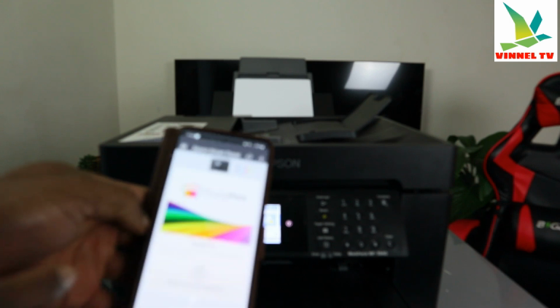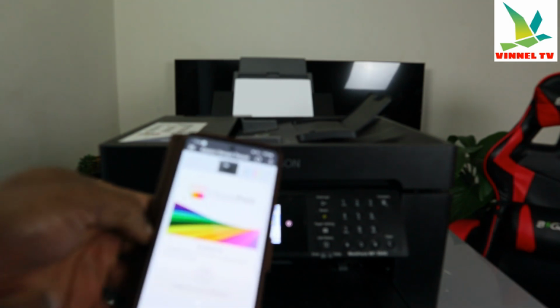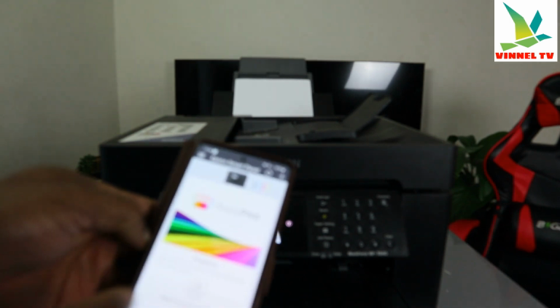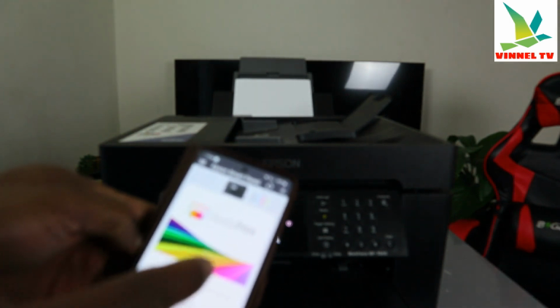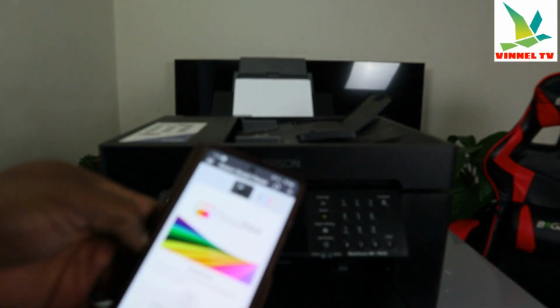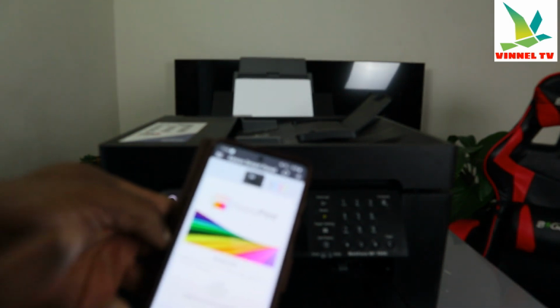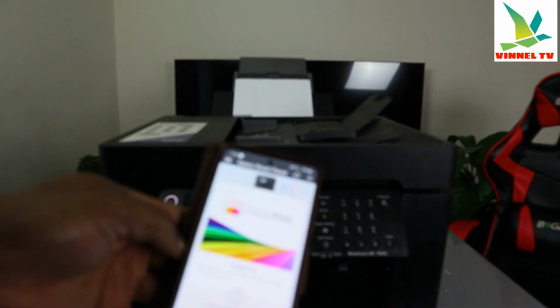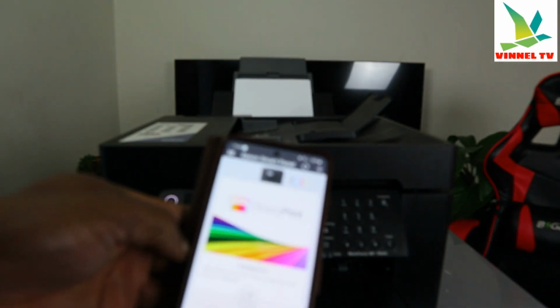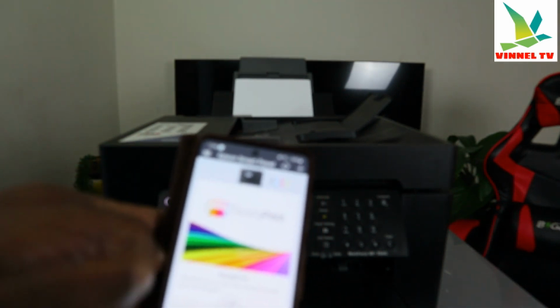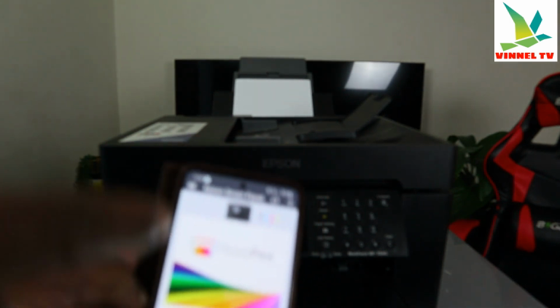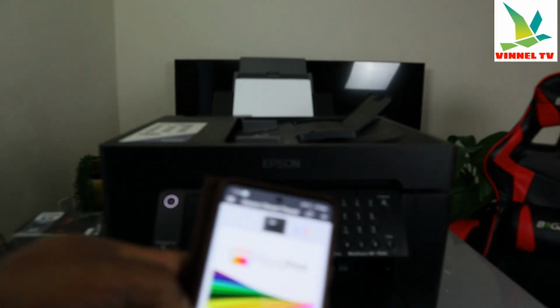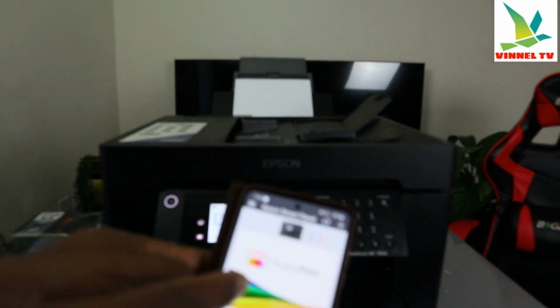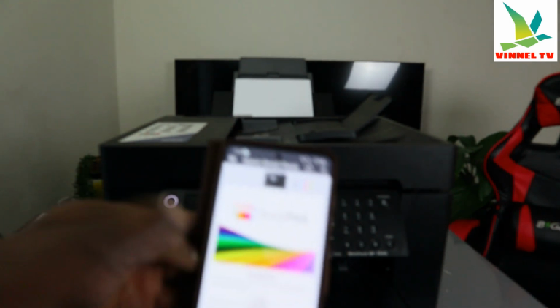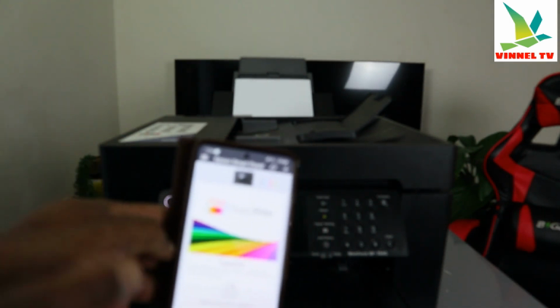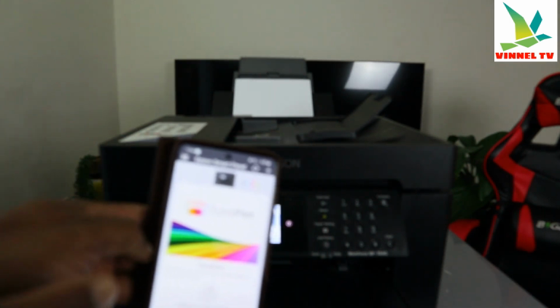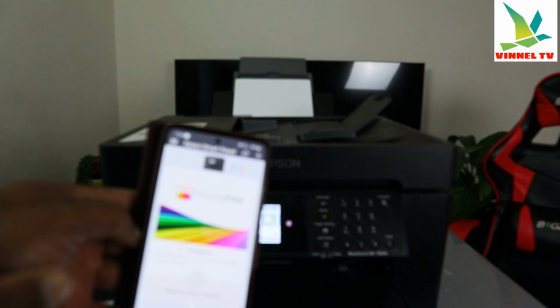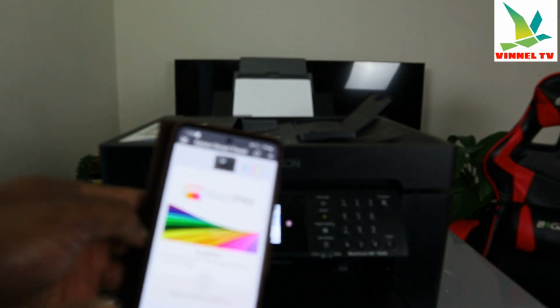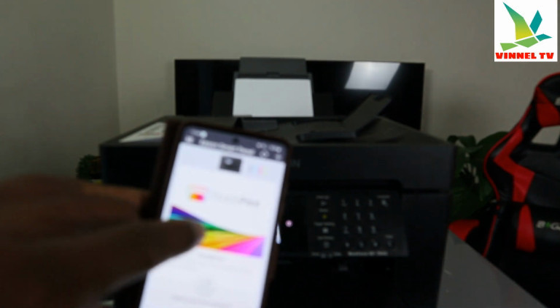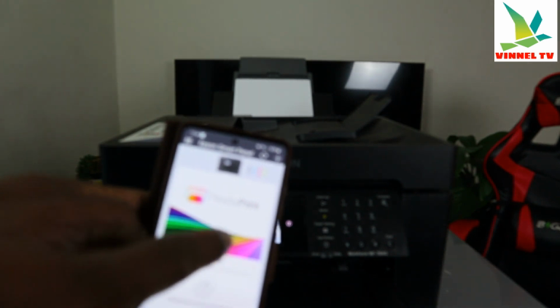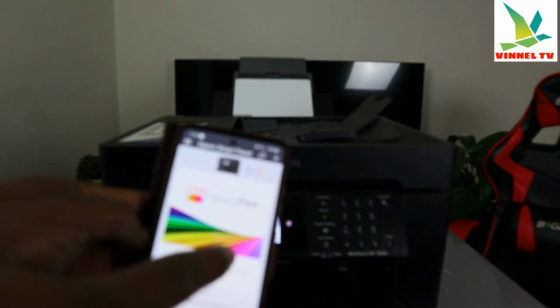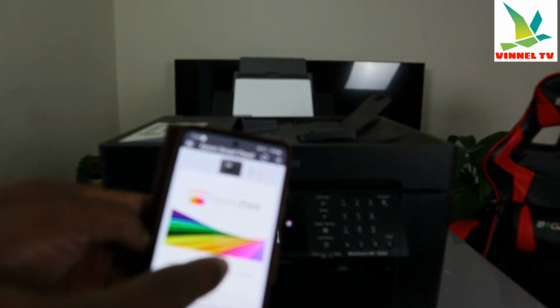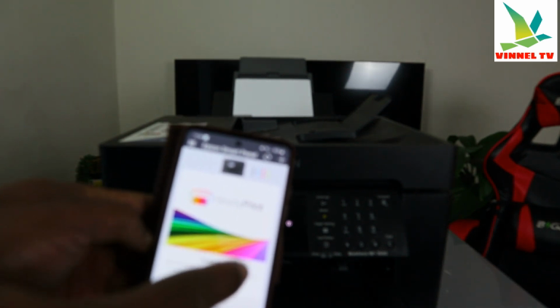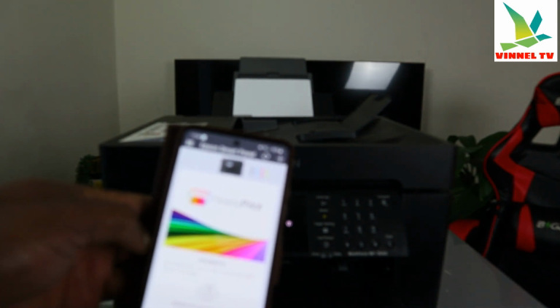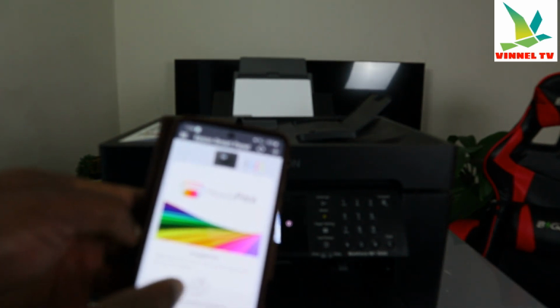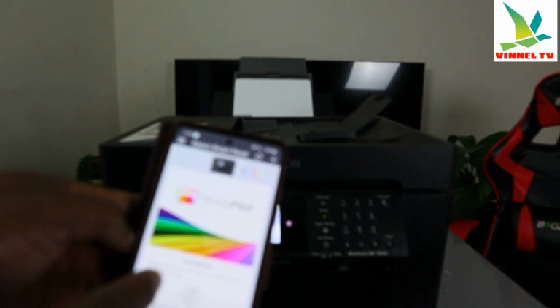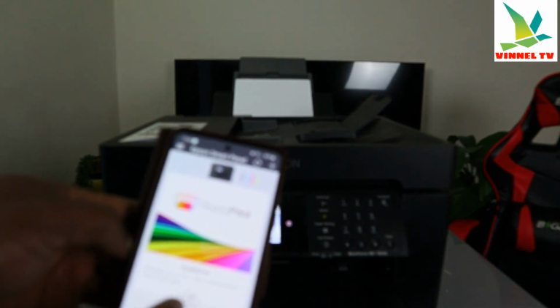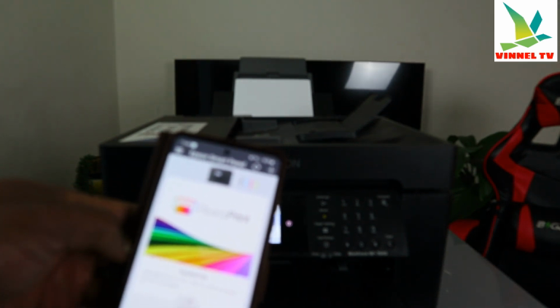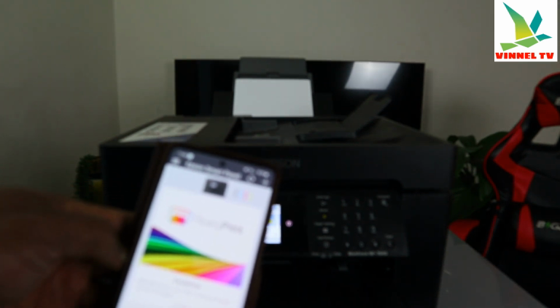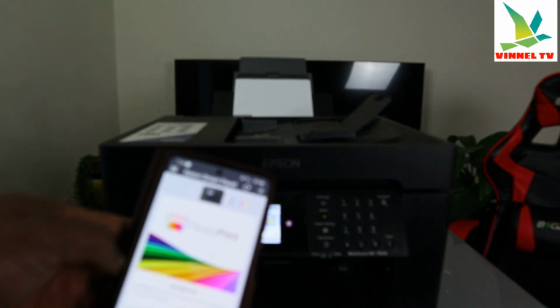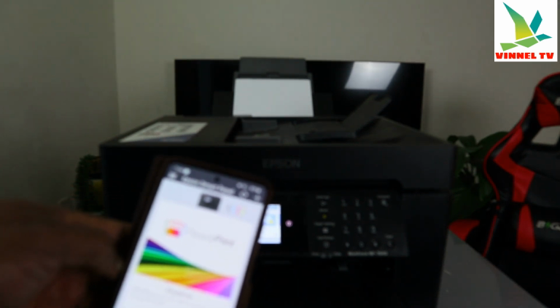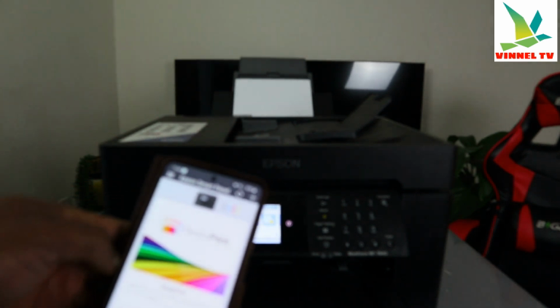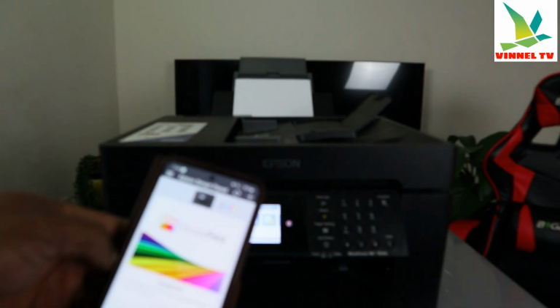We're waiting for the product to be ready — and here we go, it's ready. With the Epson Smart Panel app you can see the printer status showing 'Ready'. There's also a Ready Print ink subscription option available.